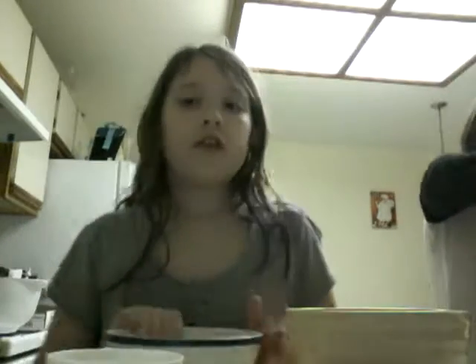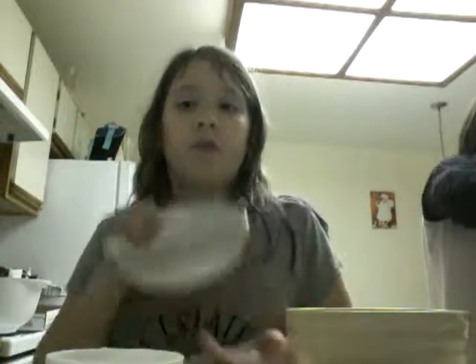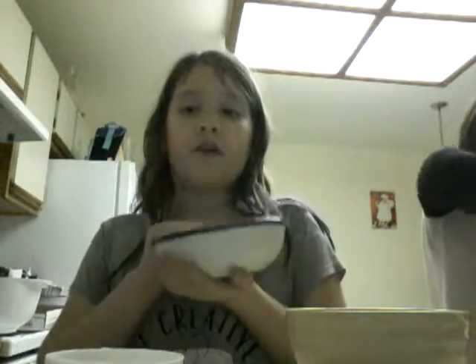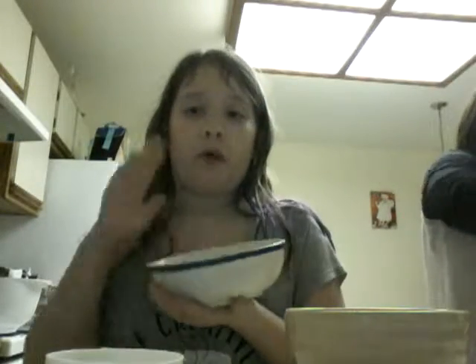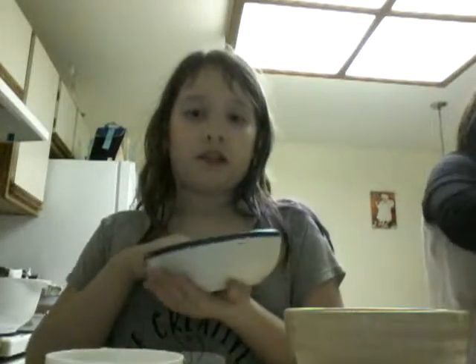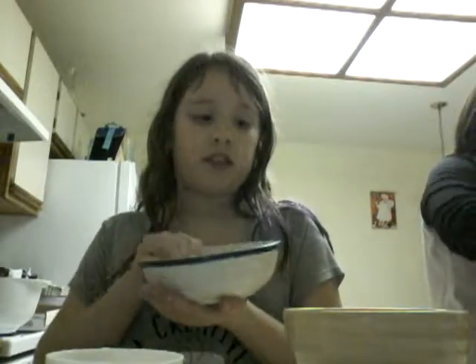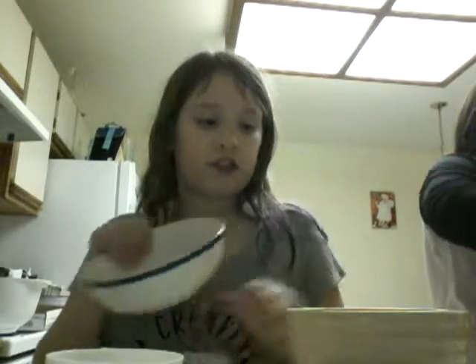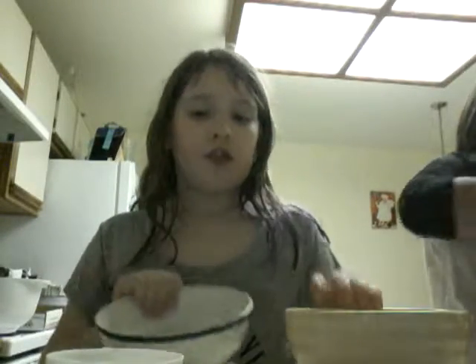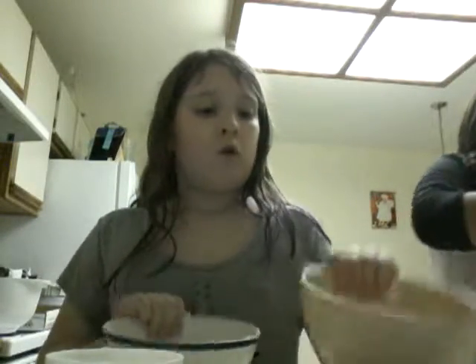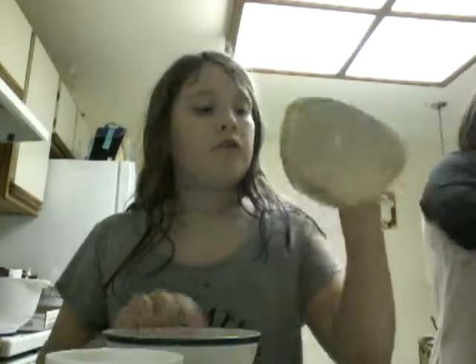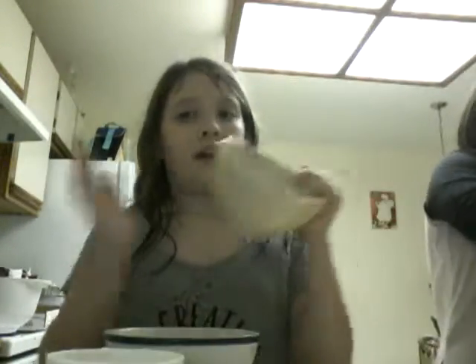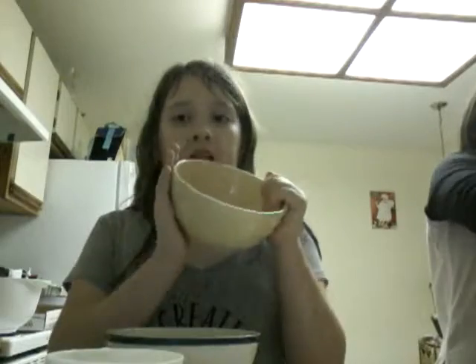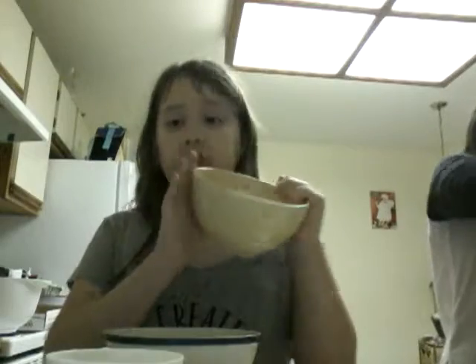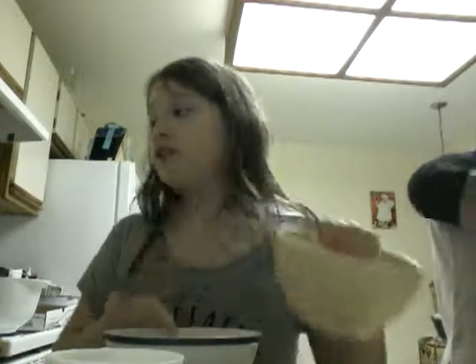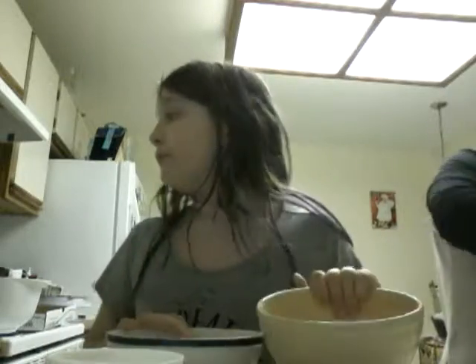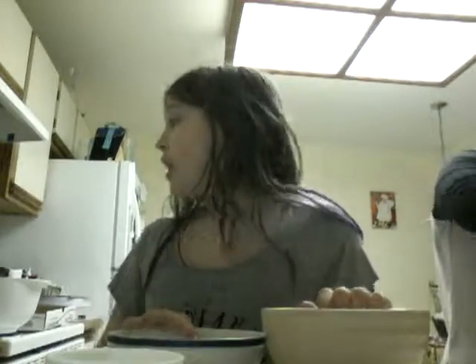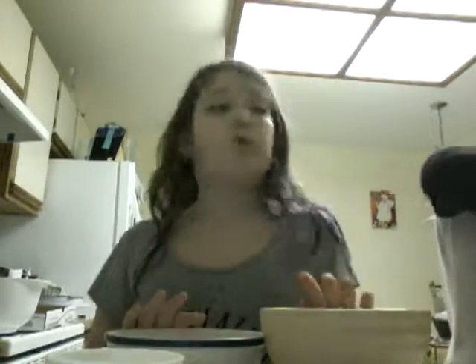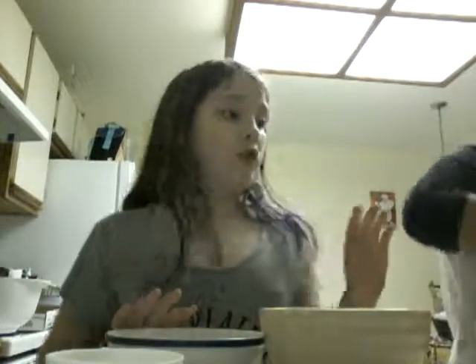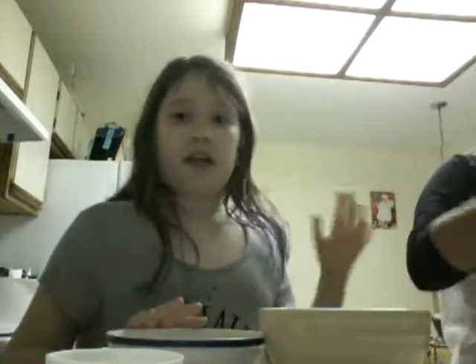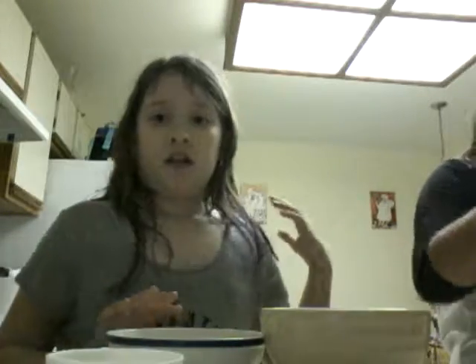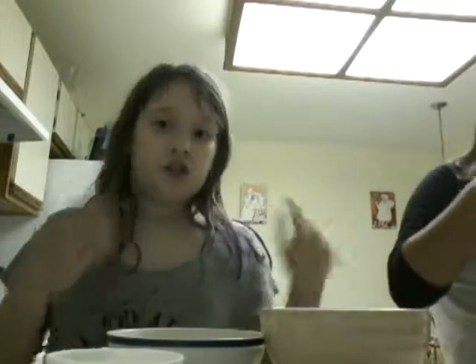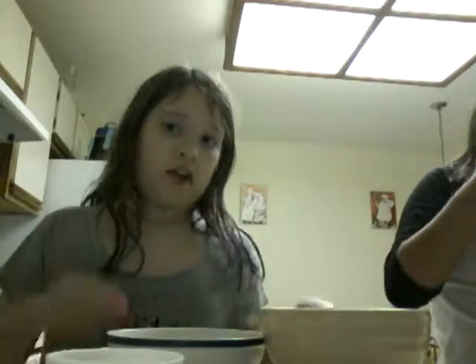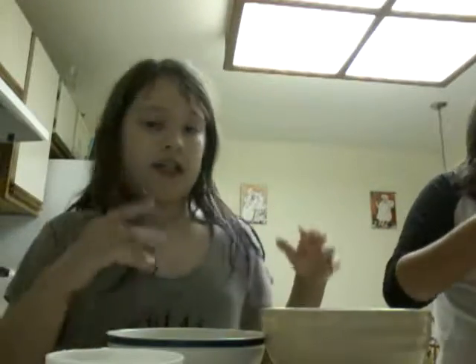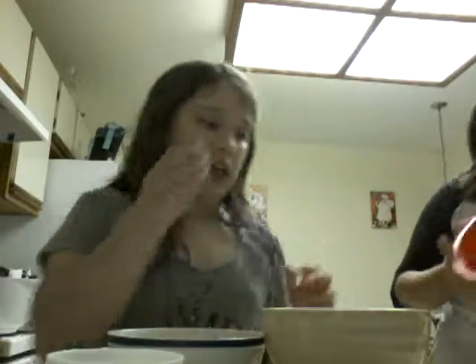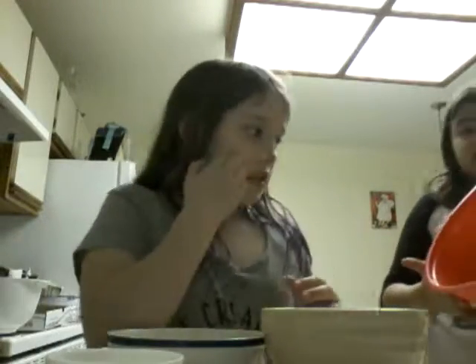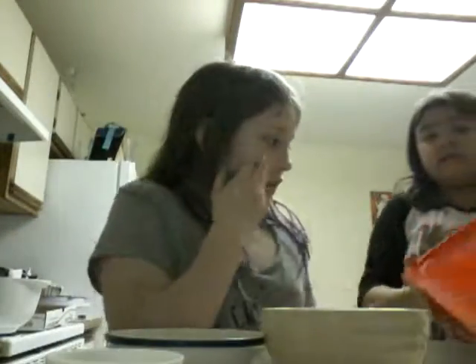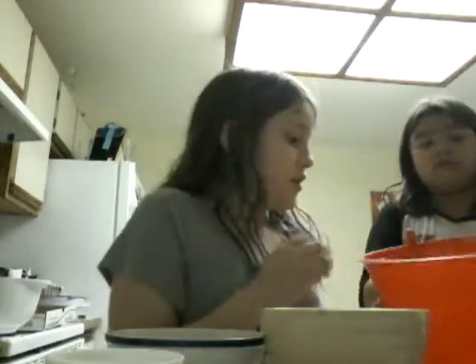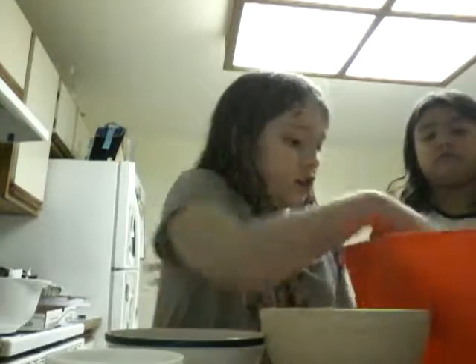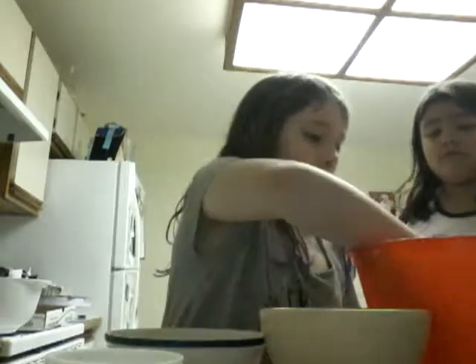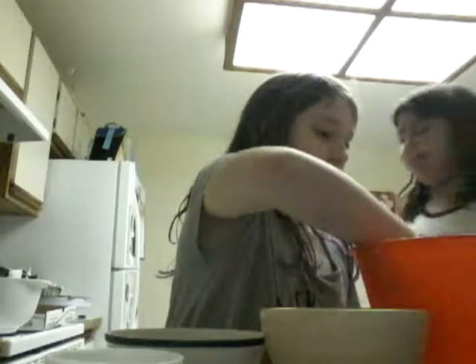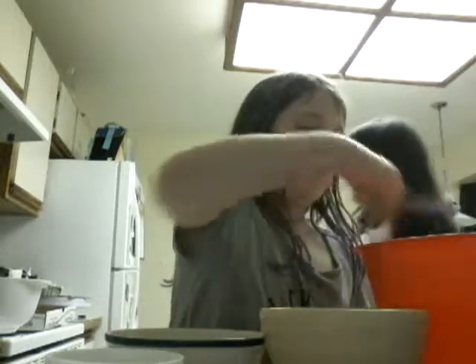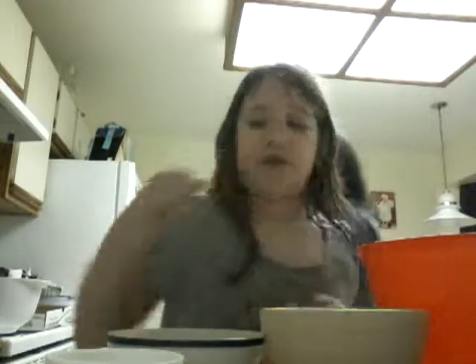You'll need one bowl for a borax solution, one for a glue solution, and one for kneading and drying it. It'll dry over time too.